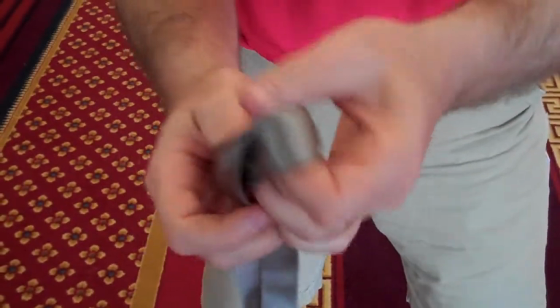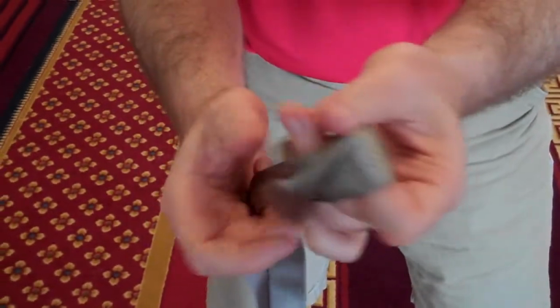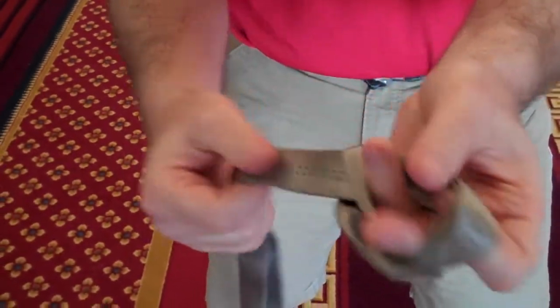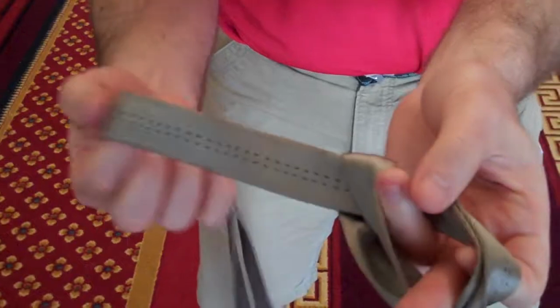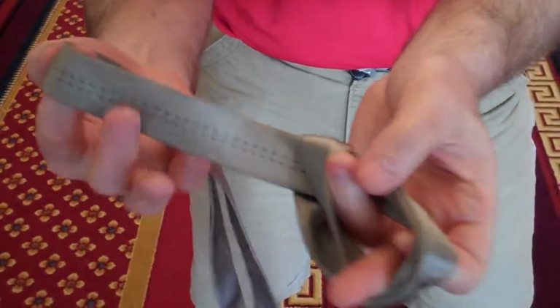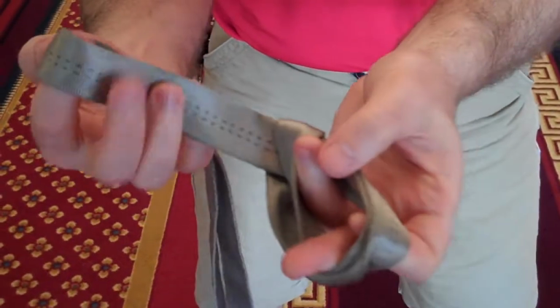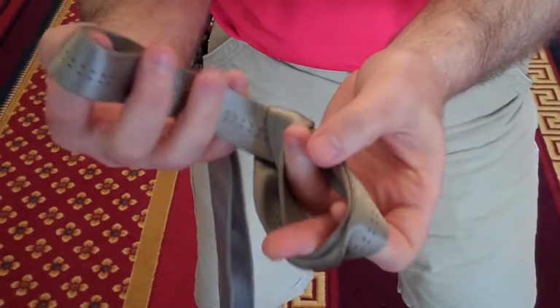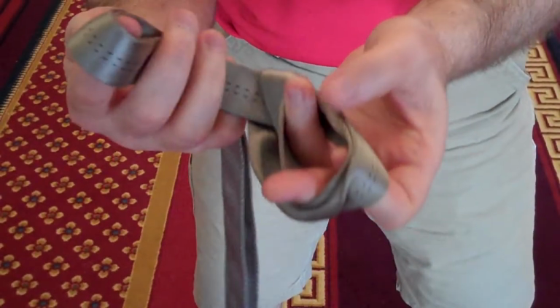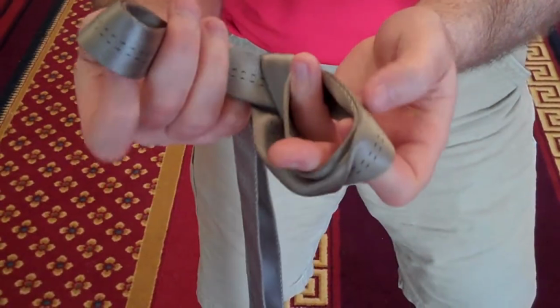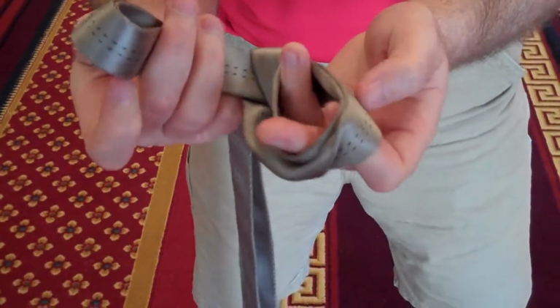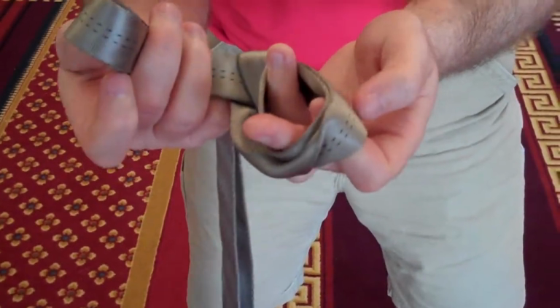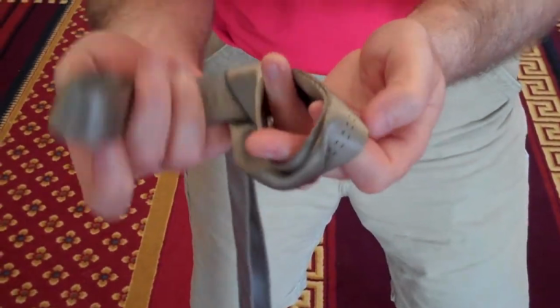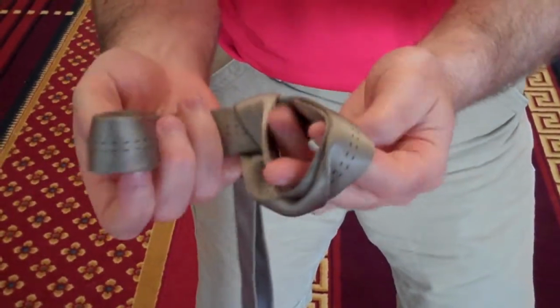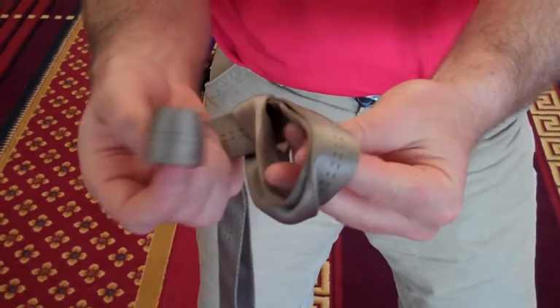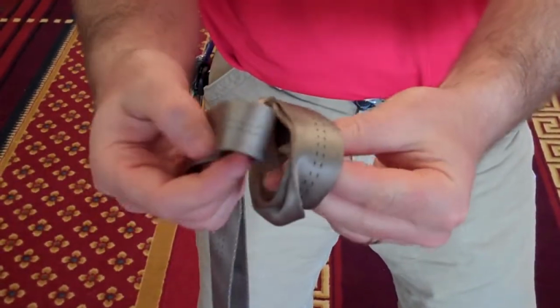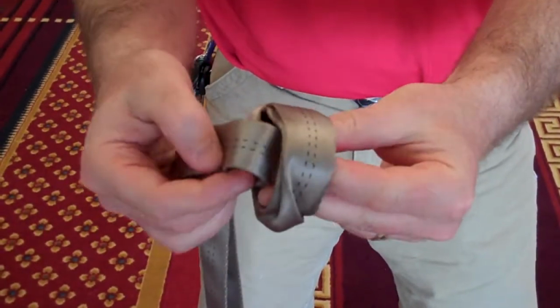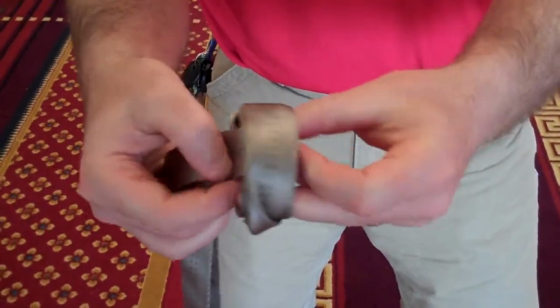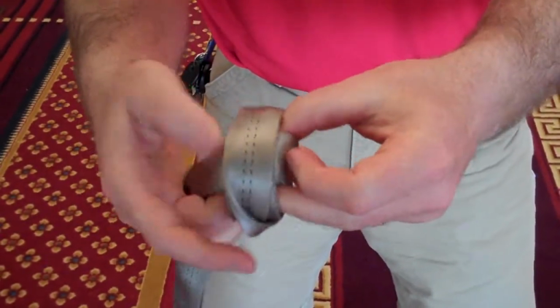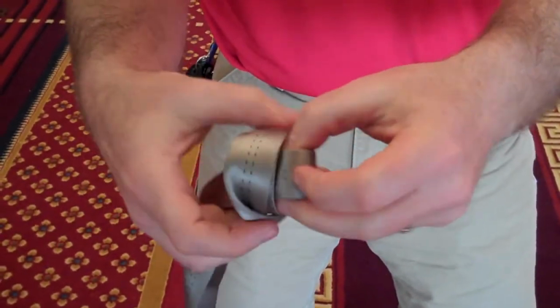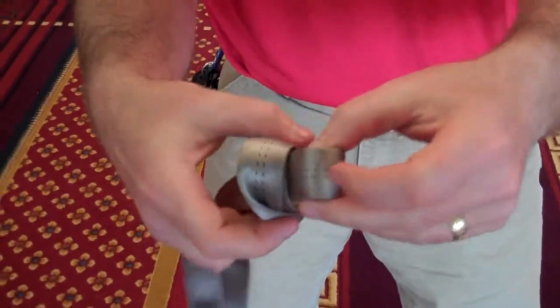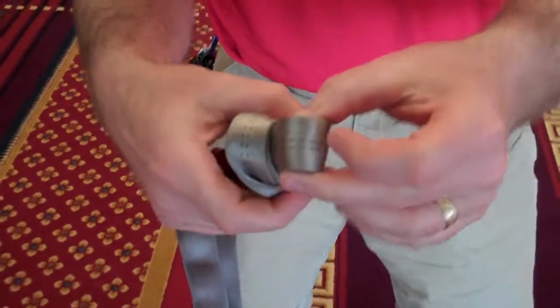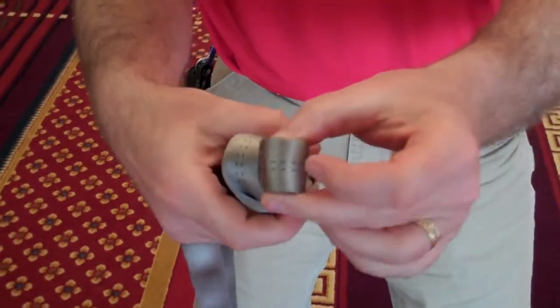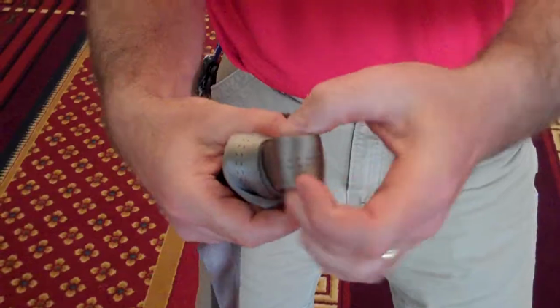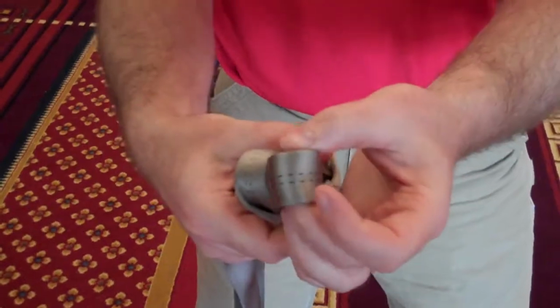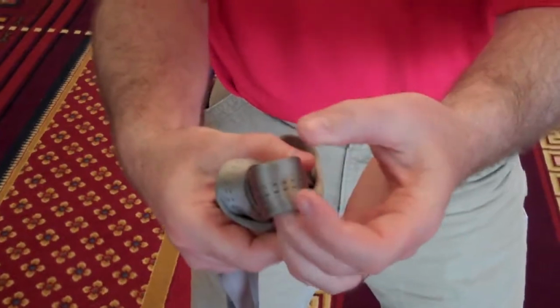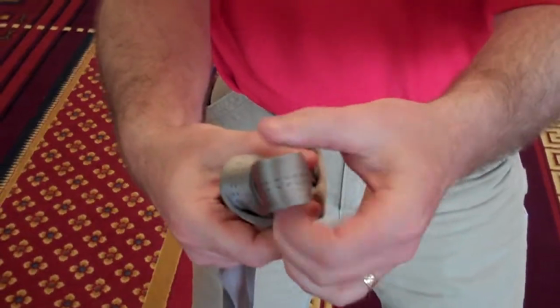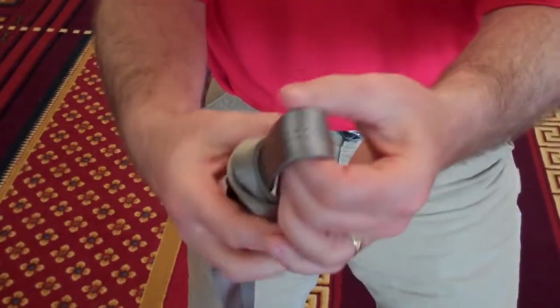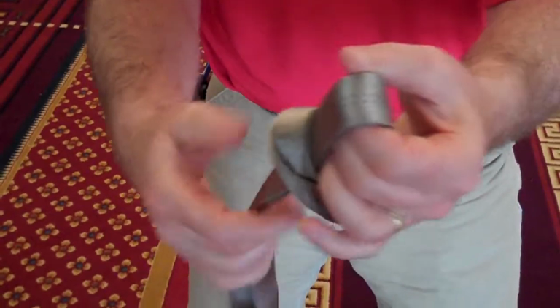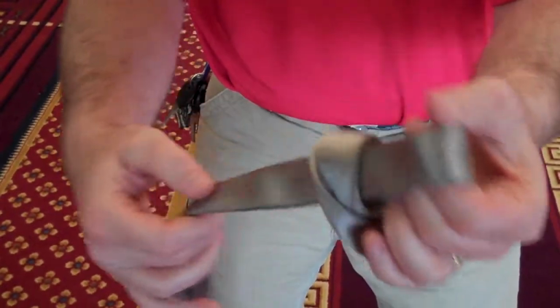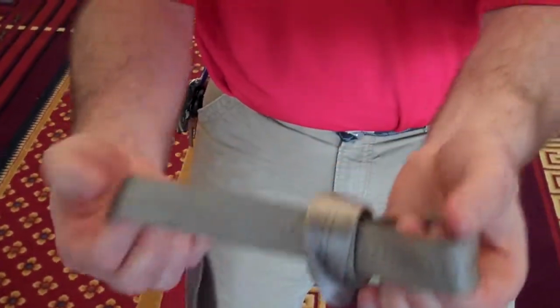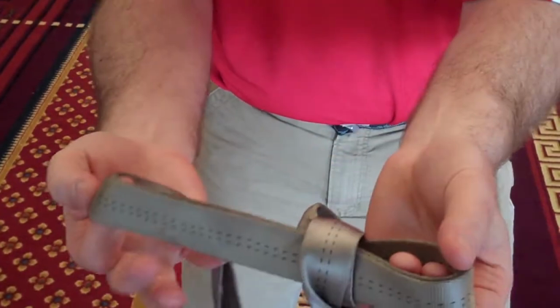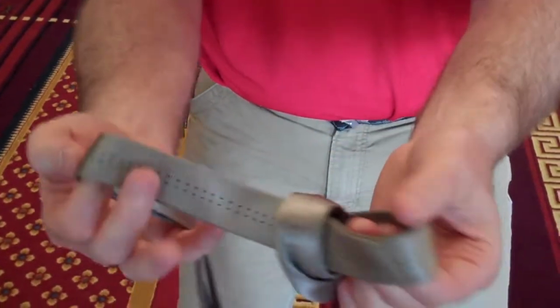Then you take a bite, which is just a bend in the rope like this. You put the bite through, pull in just the loop, put another bite.